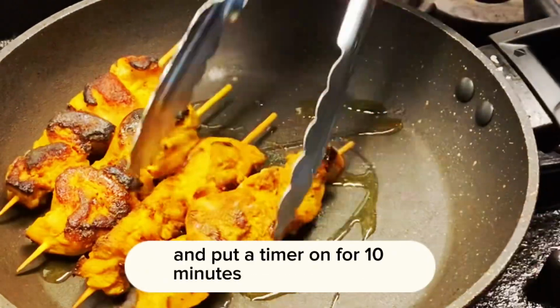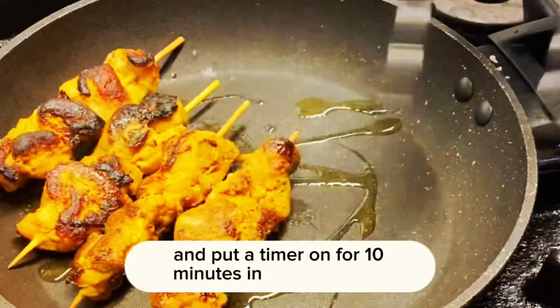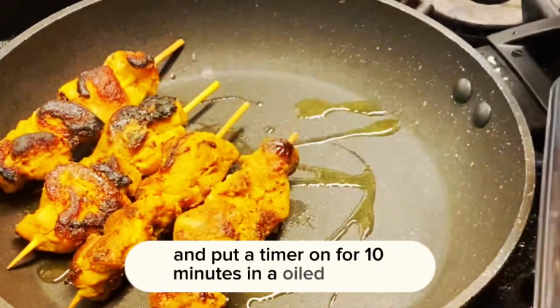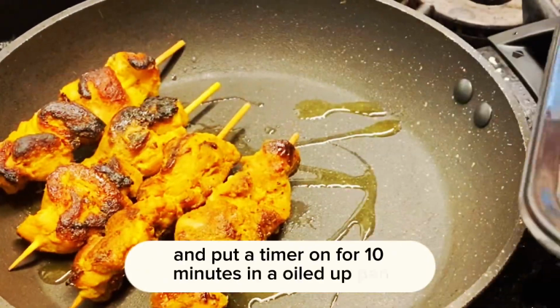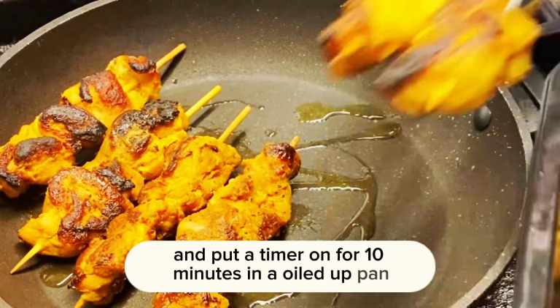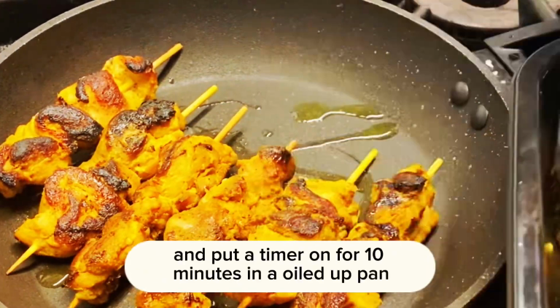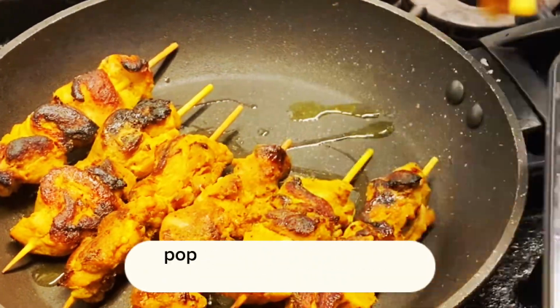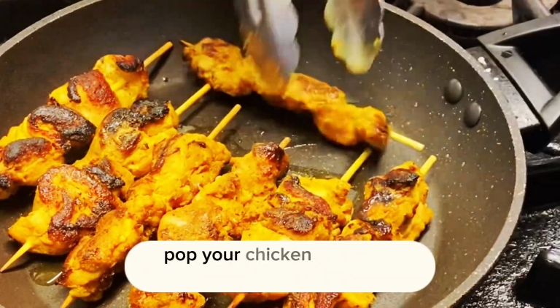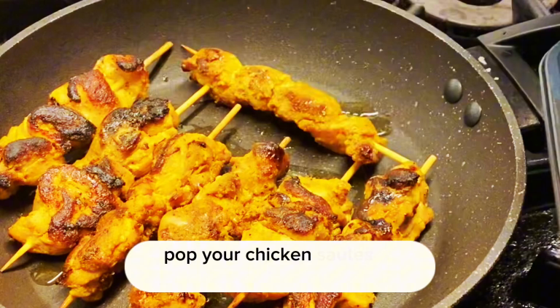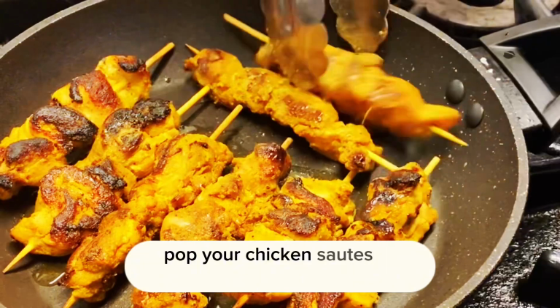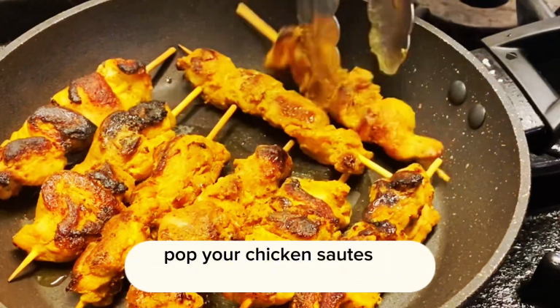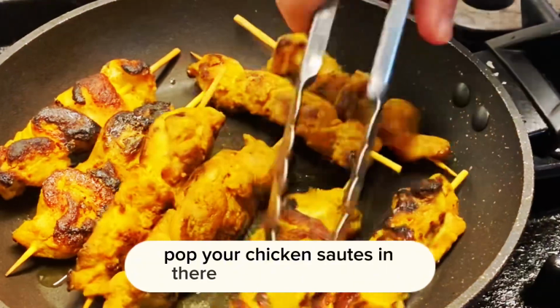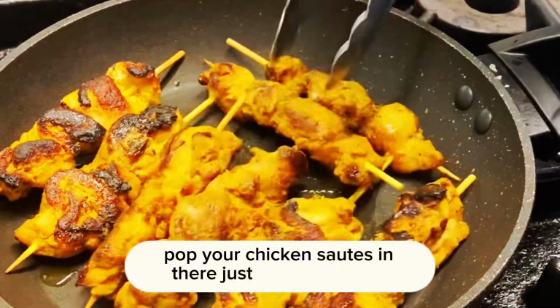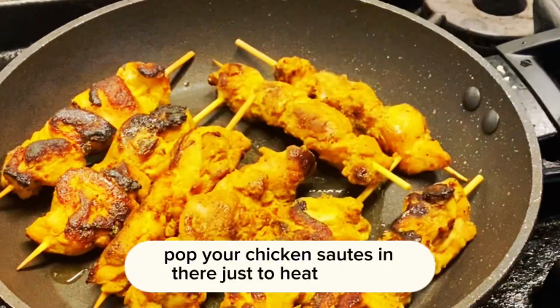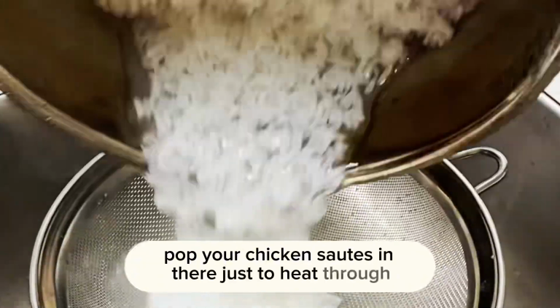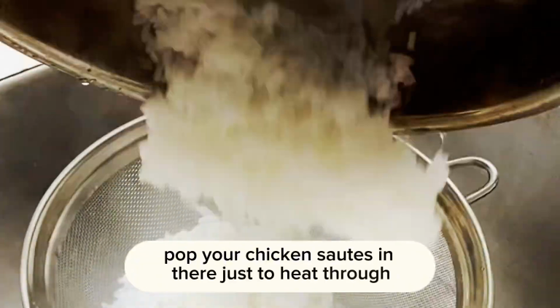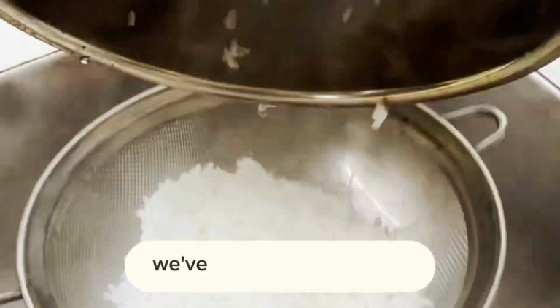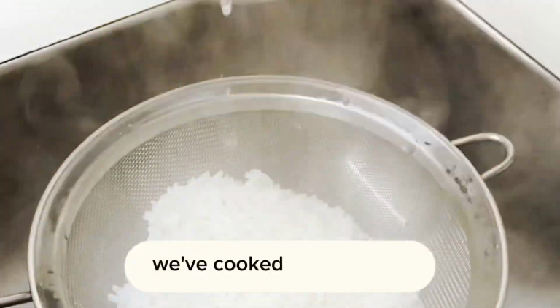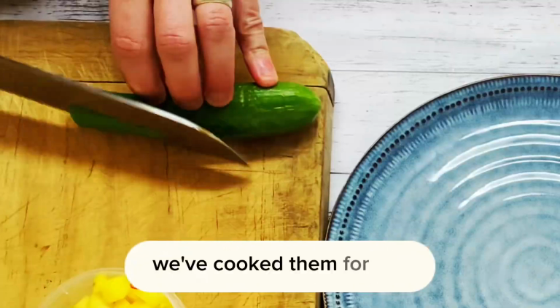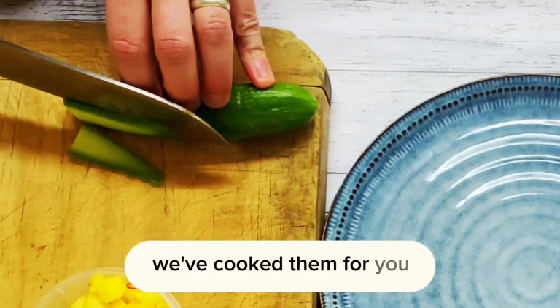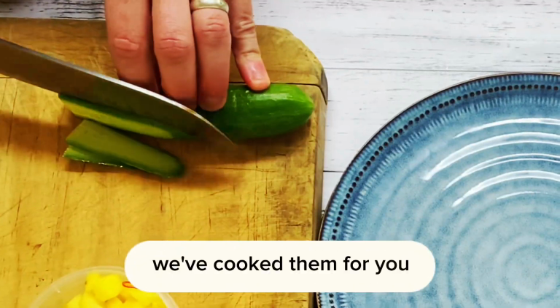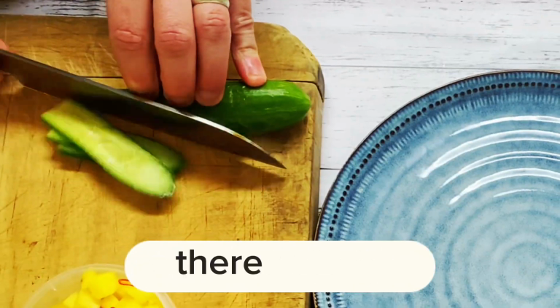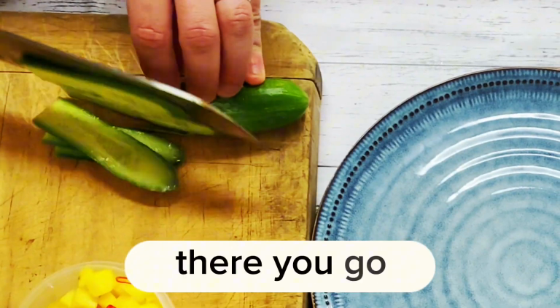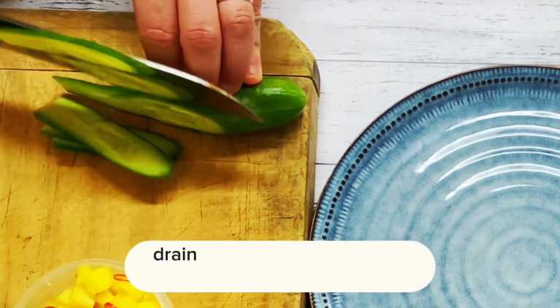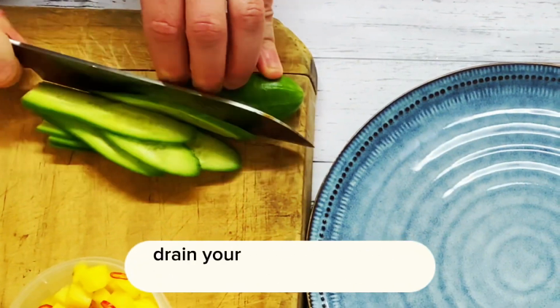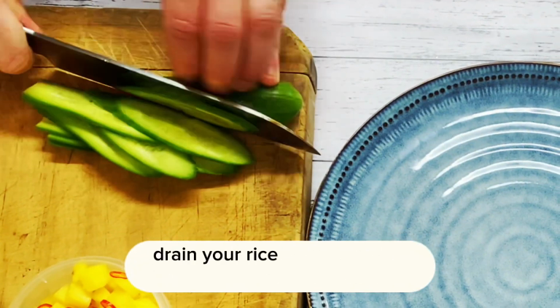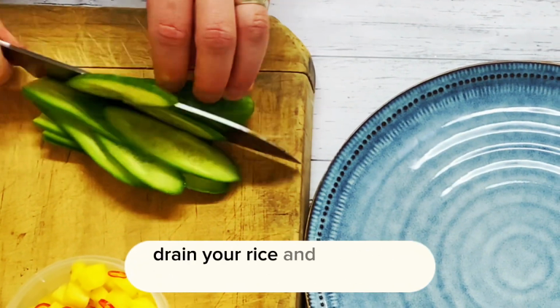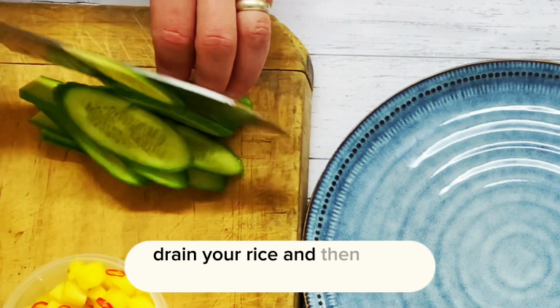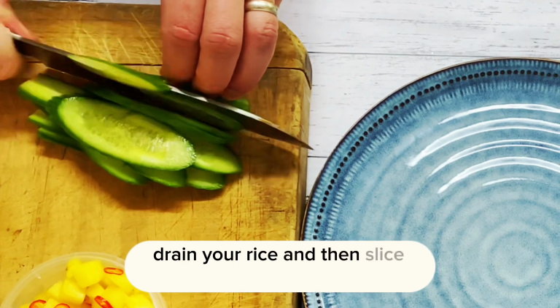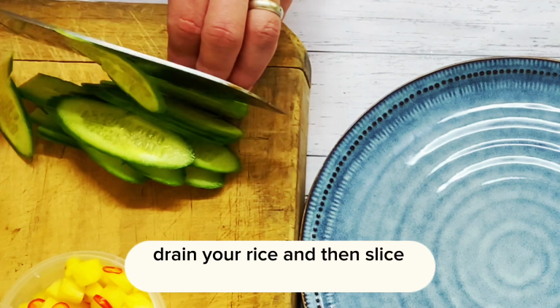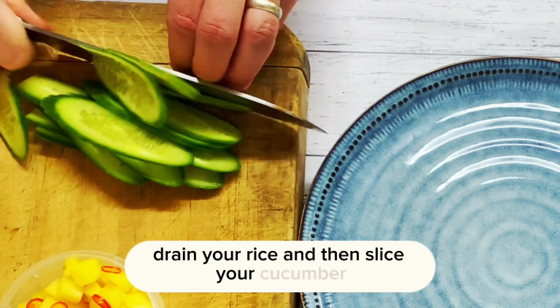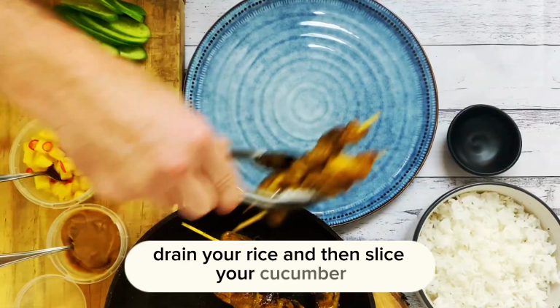In an oiled up pan, pop your chicken satays in there just to heat through — we've cooked them for you. Drain your rice and then slice your cucumber.